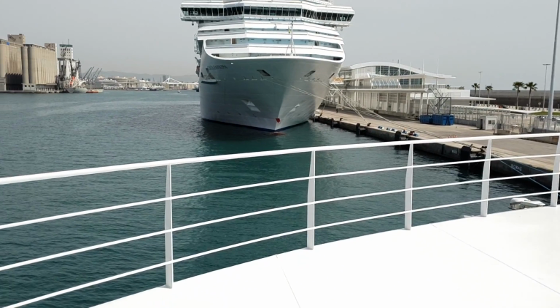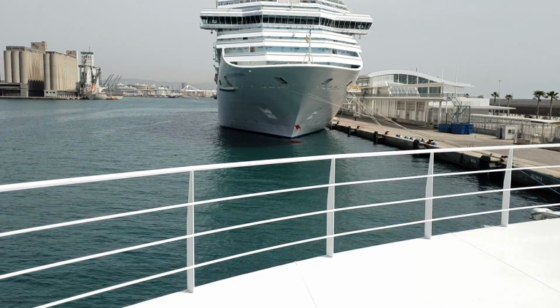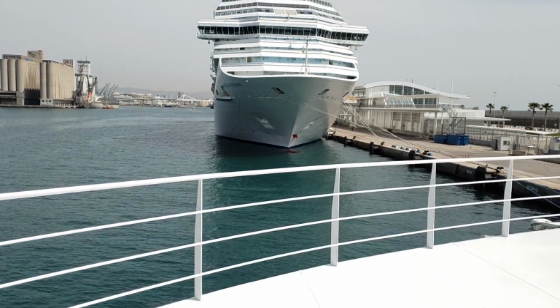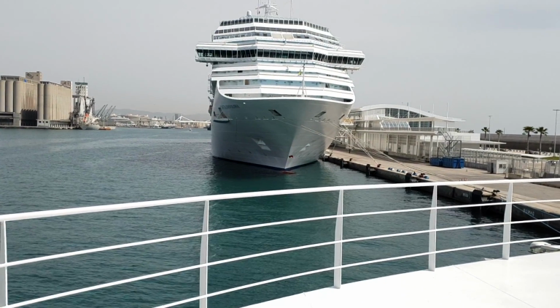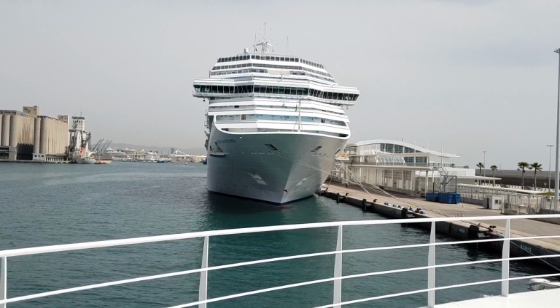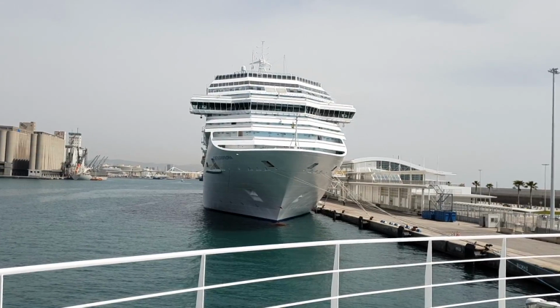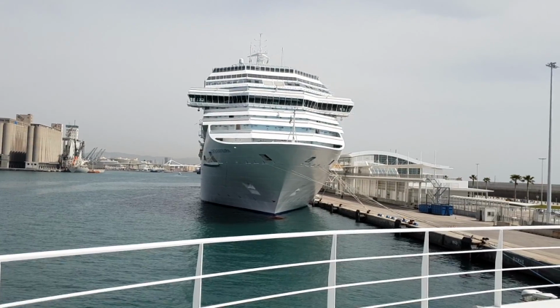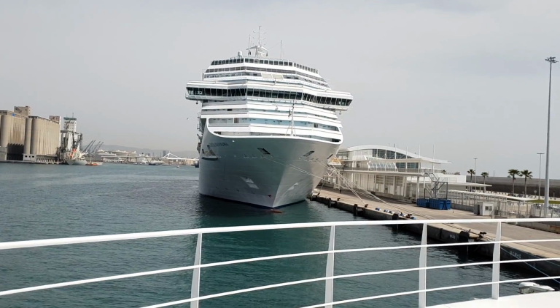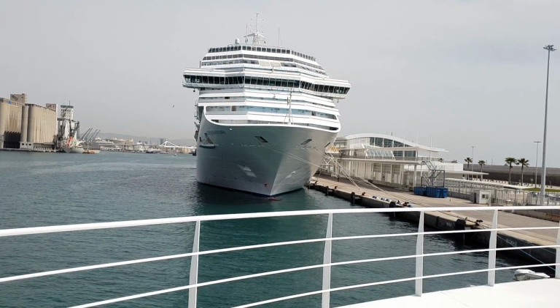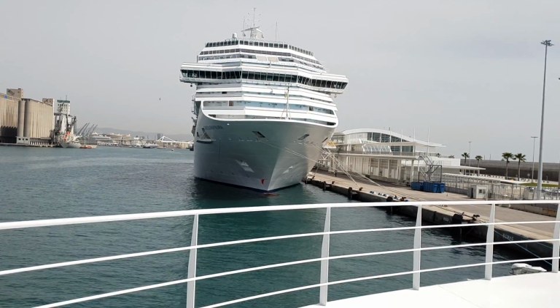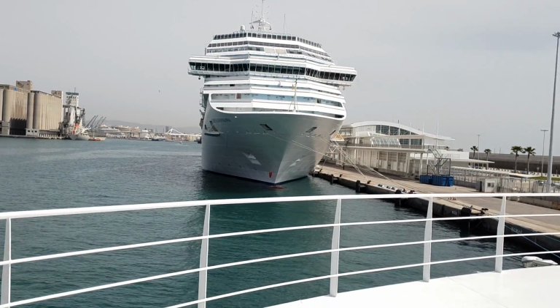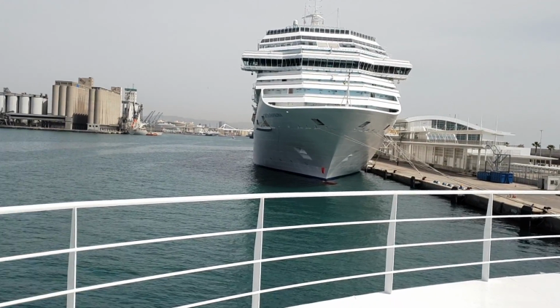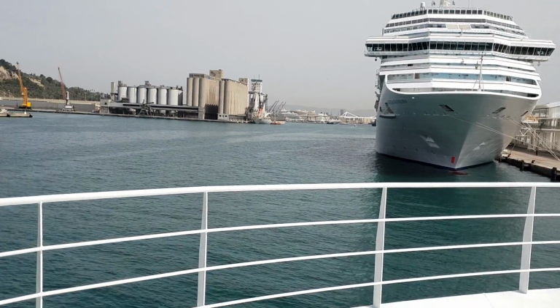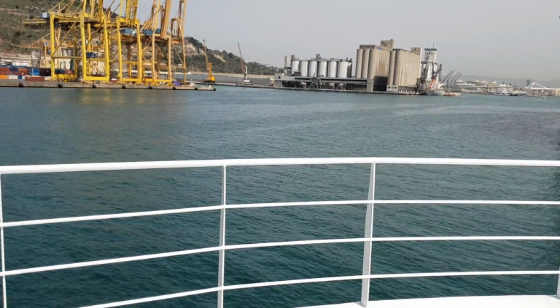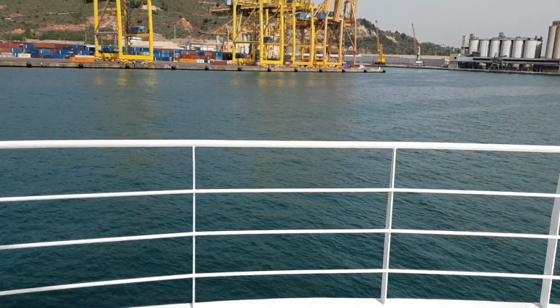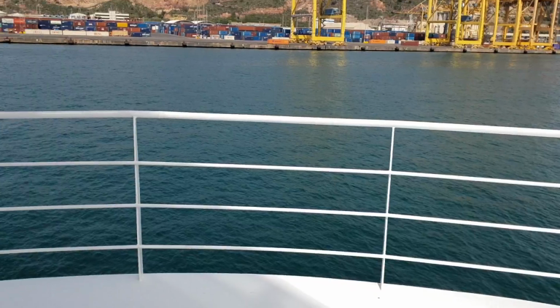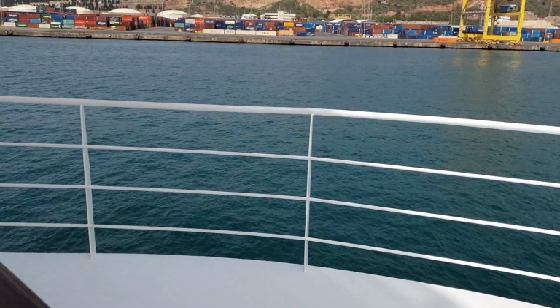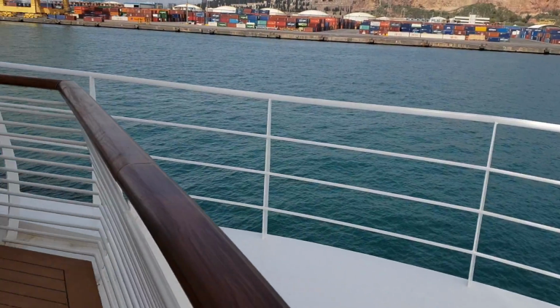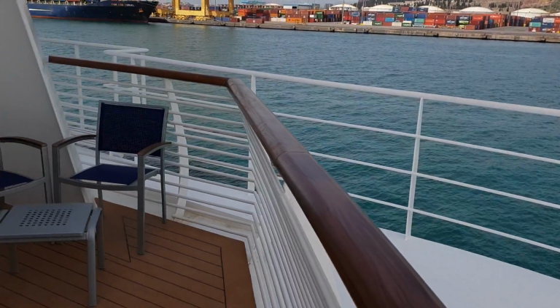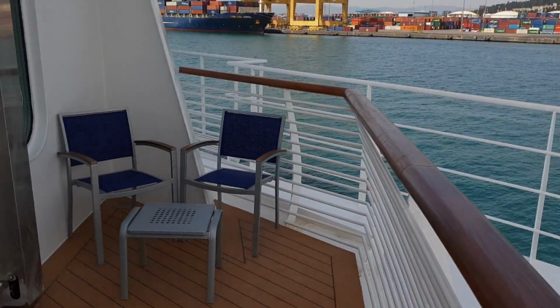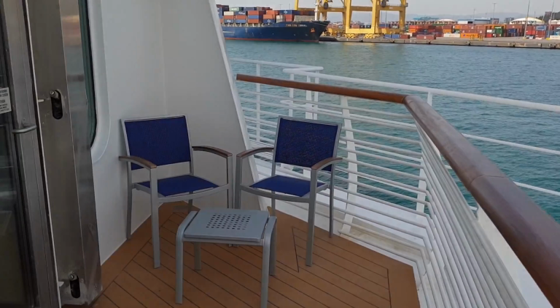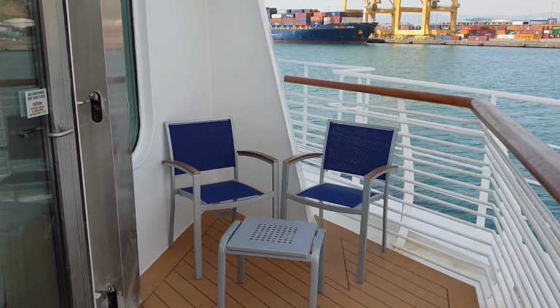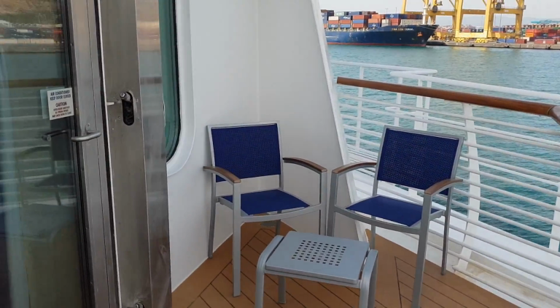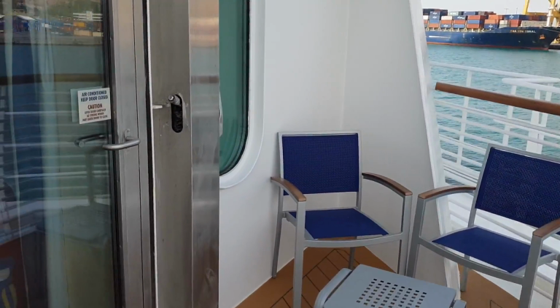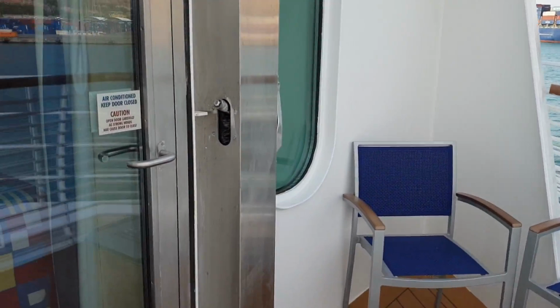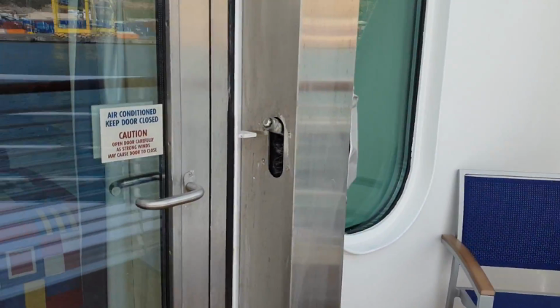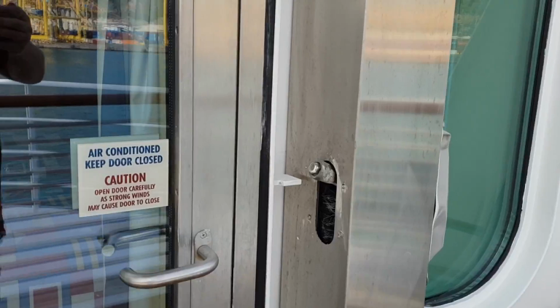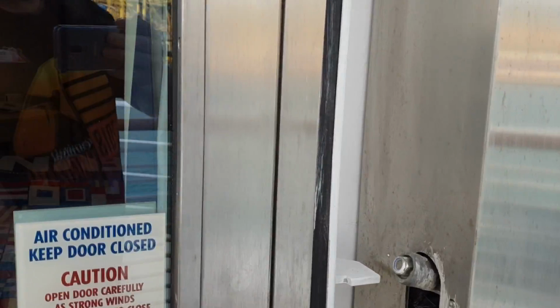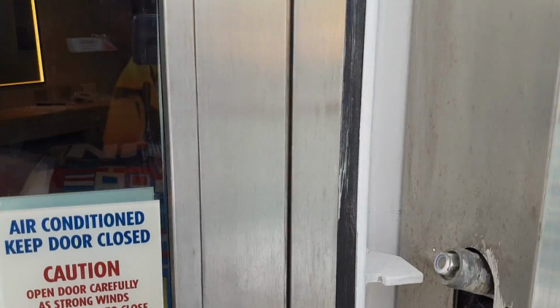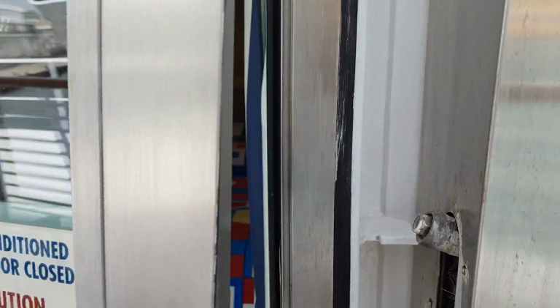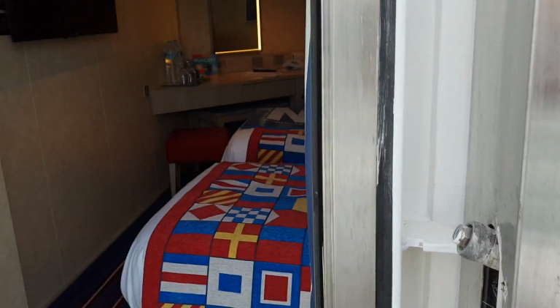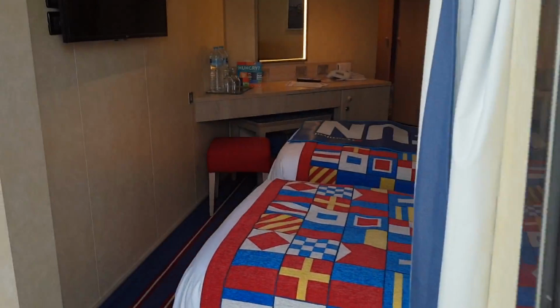We're actually here in Barcelona, Spain, so you can see another ship — a Costa ship, the Favolosa. I hope this gives you a bit of an idea of the balcony space. Let's come back inside and have a little bit more of a look.